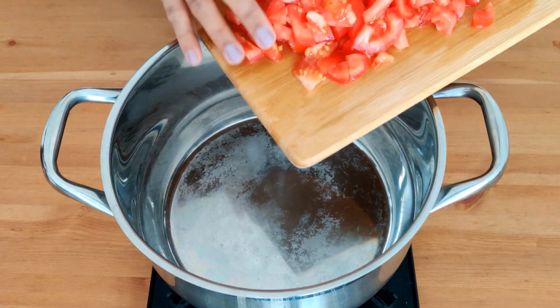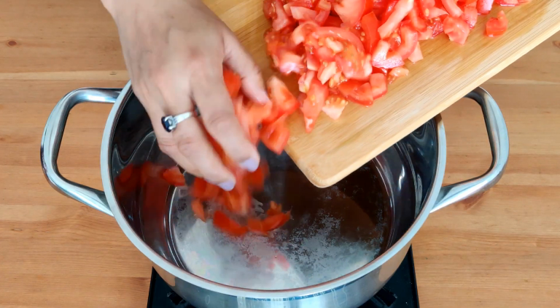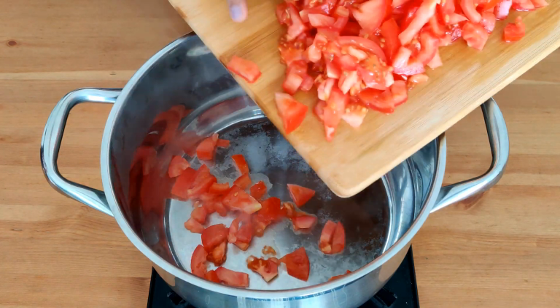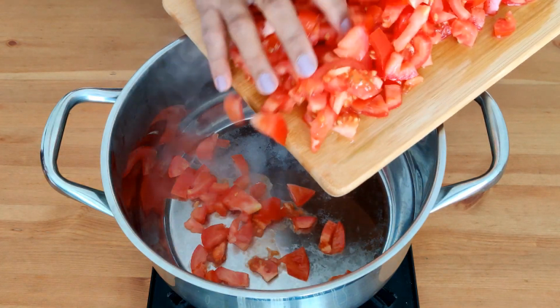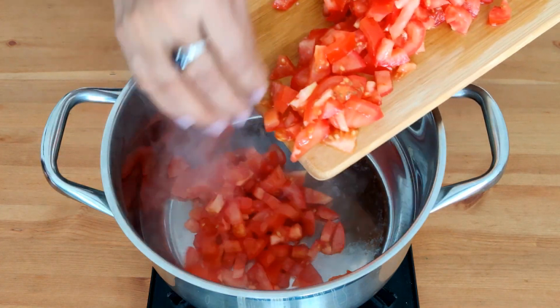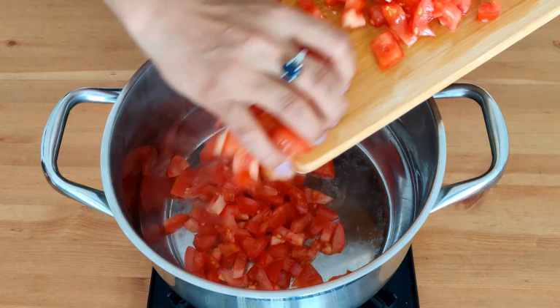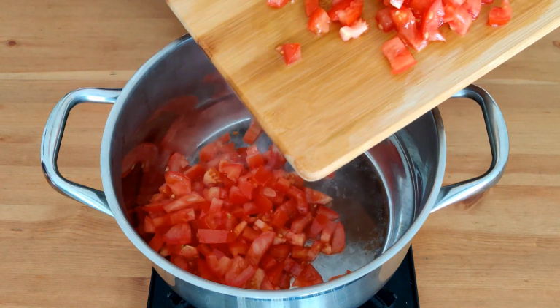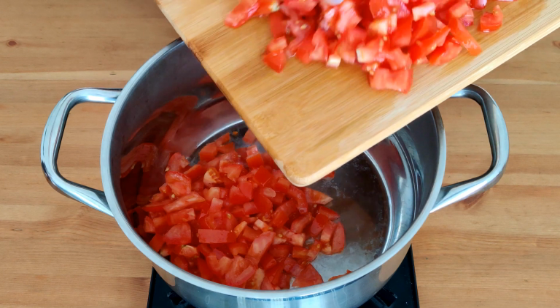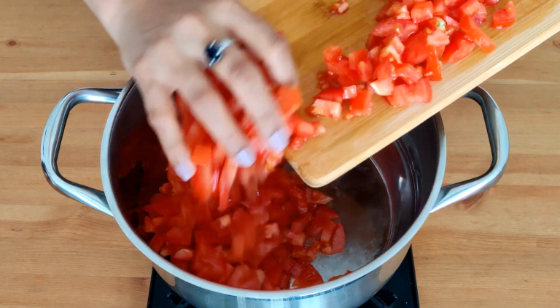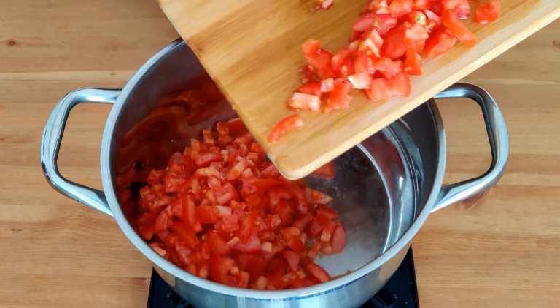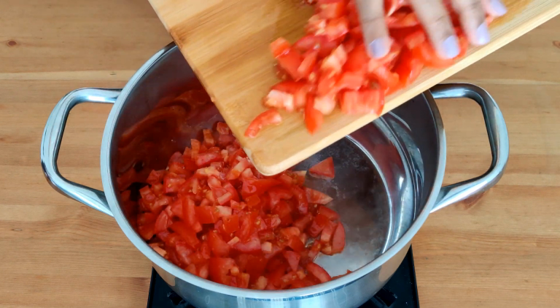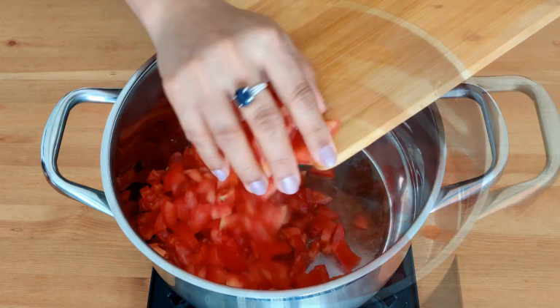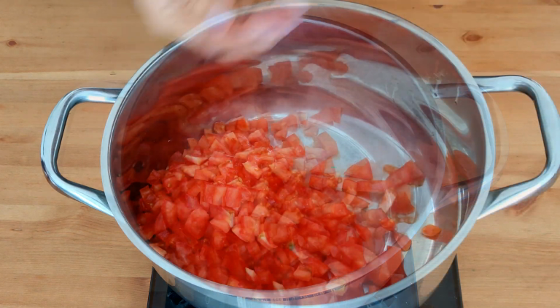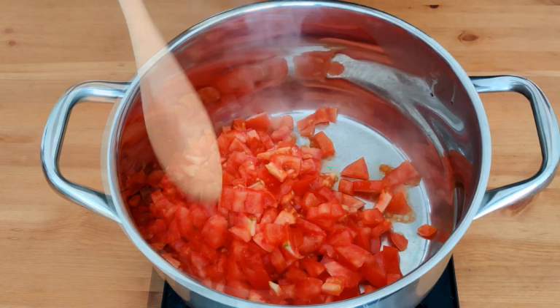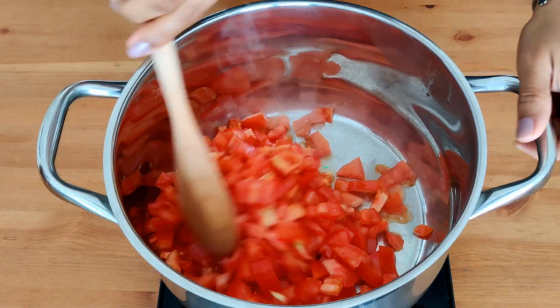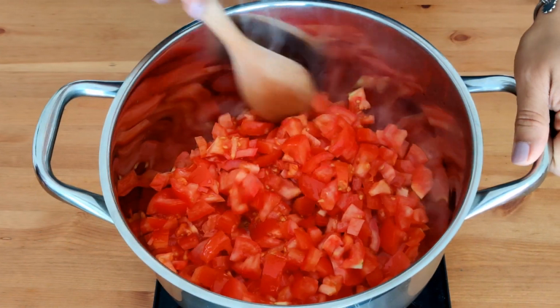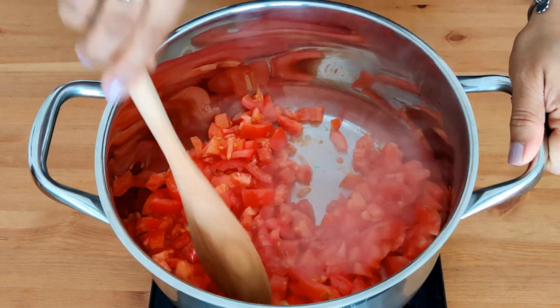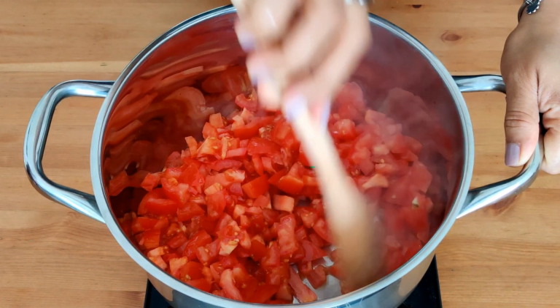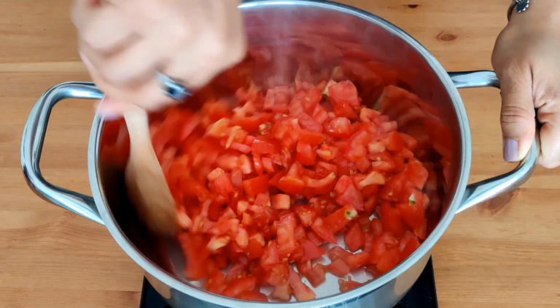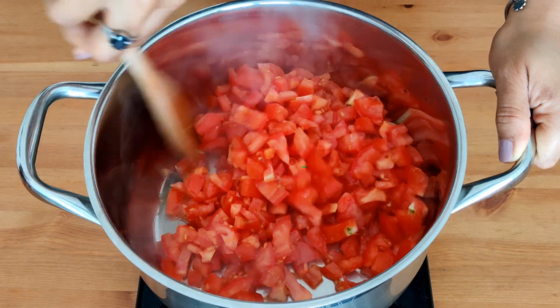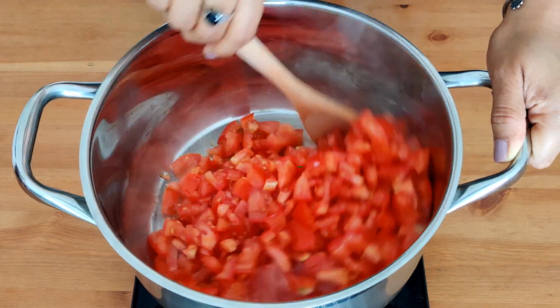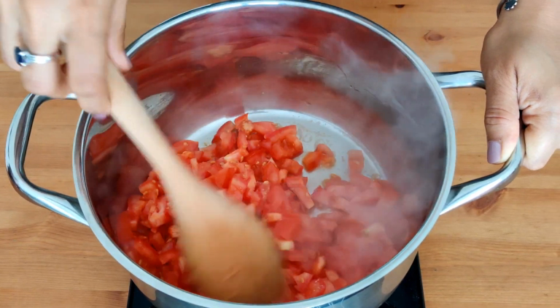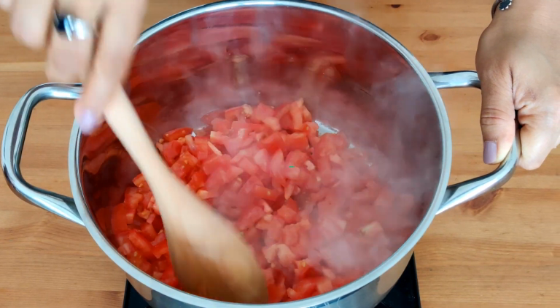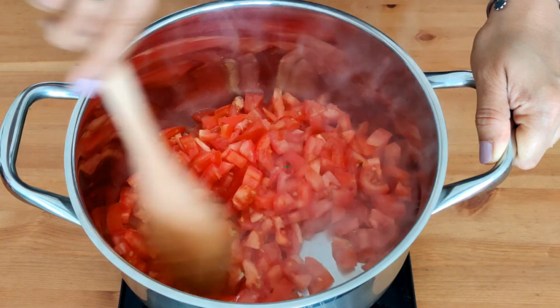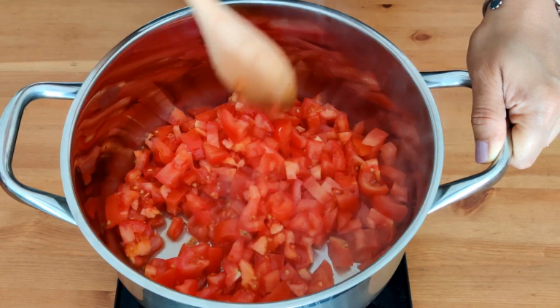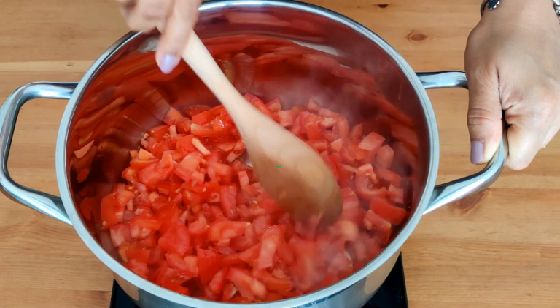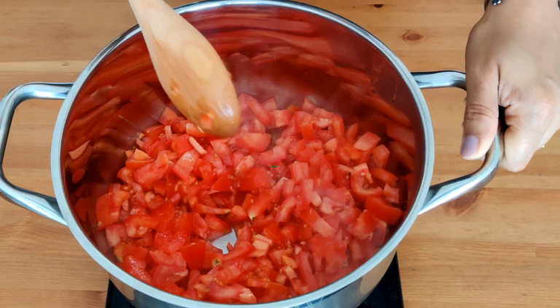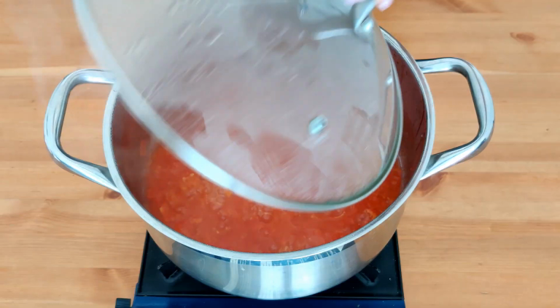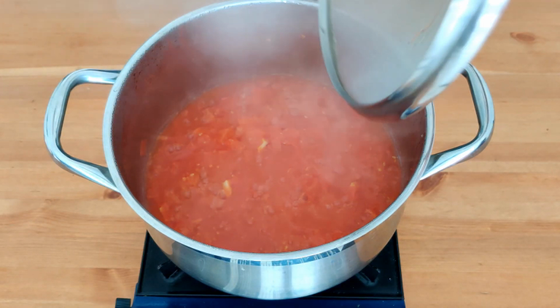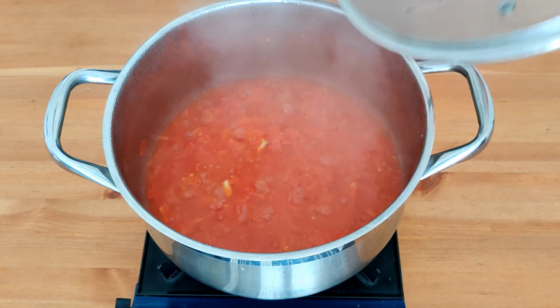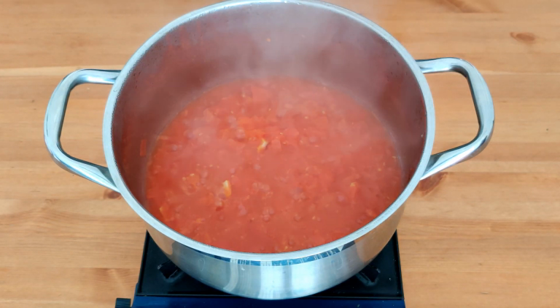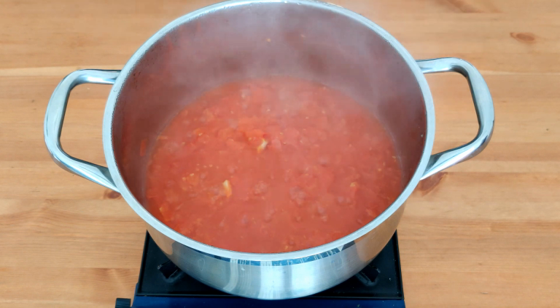Now add the chopped tomatoes to a vessel on a medium flame, cover it, and let it cook for about 15 minutes so that it cooks and reduces a bit. You can stir it in between. After about 15 minutes, the tomatoes are nicely cooked and ready for the next step.